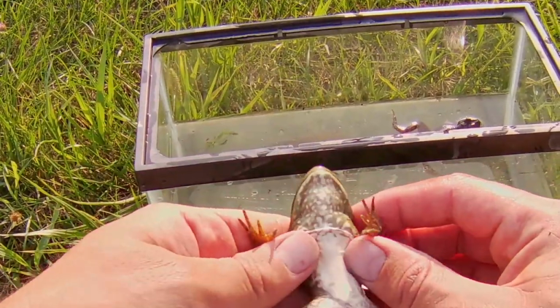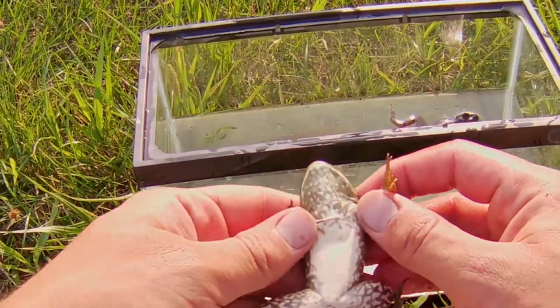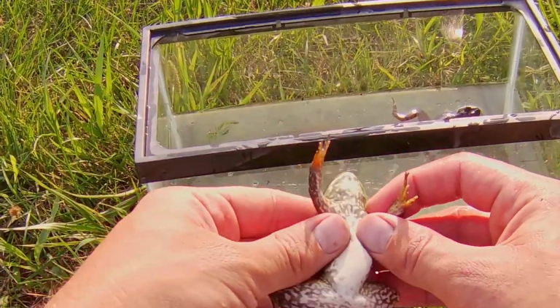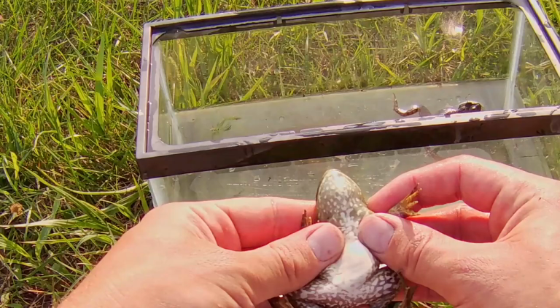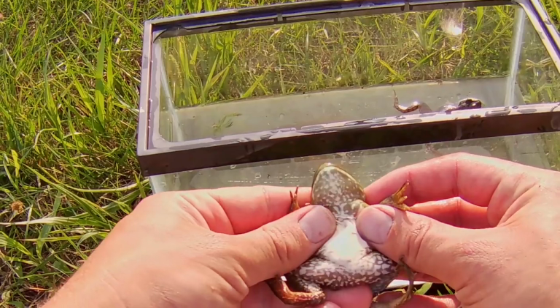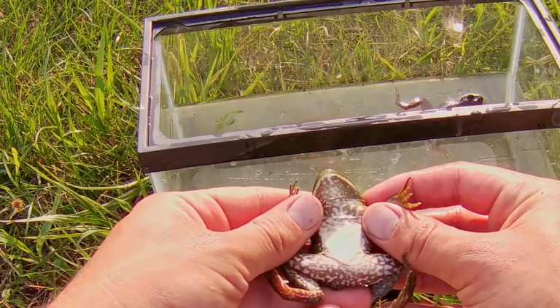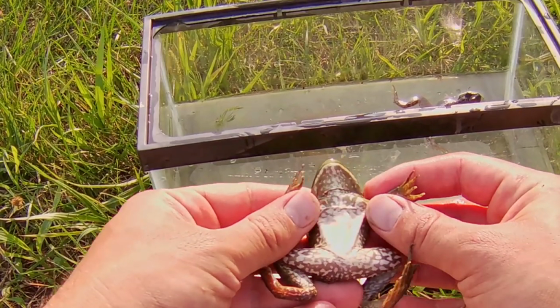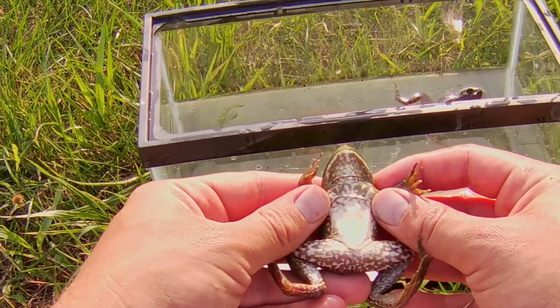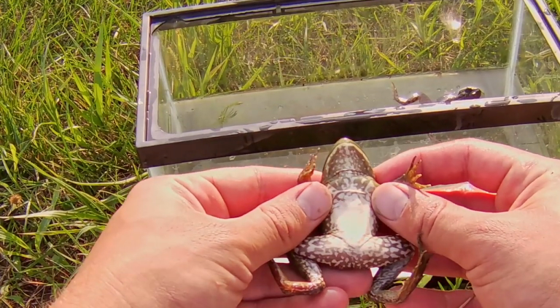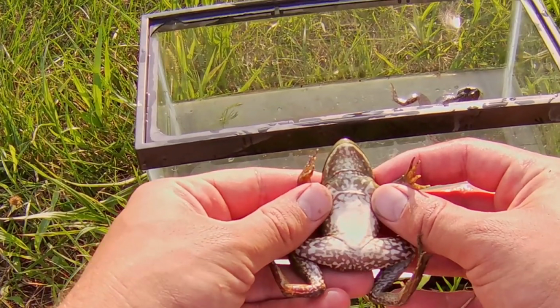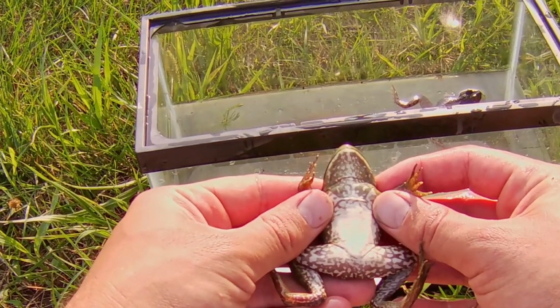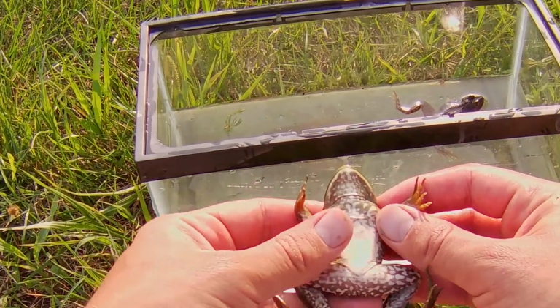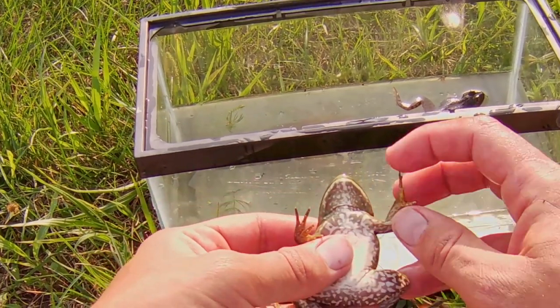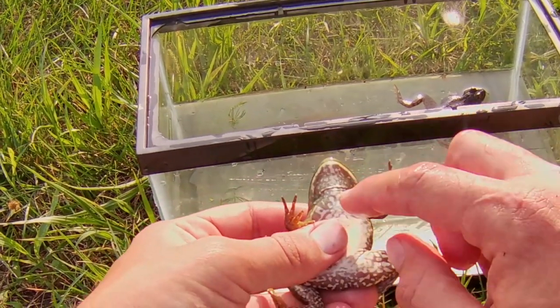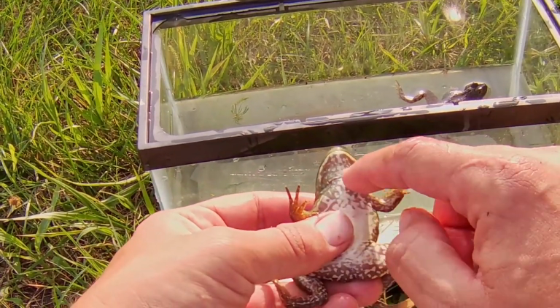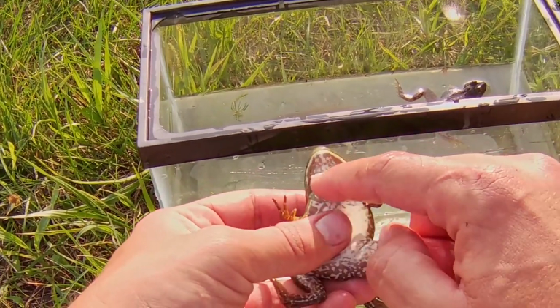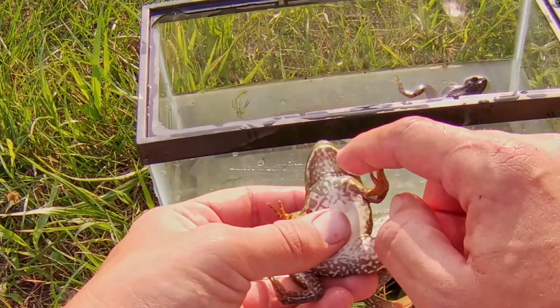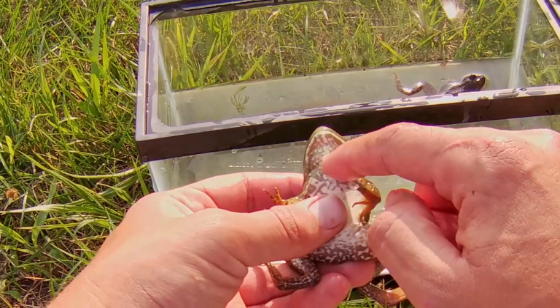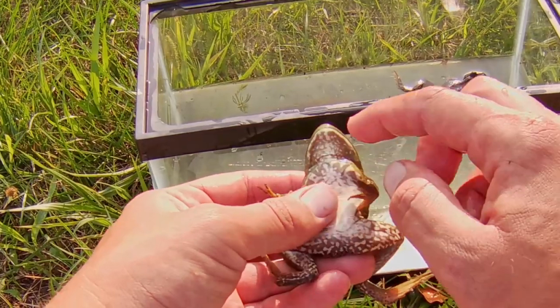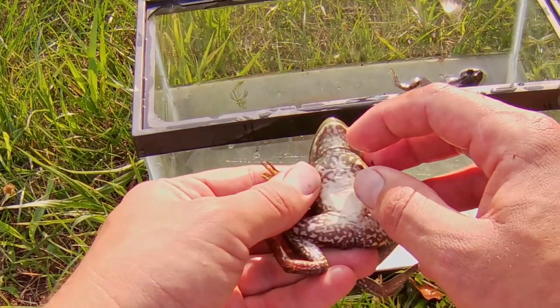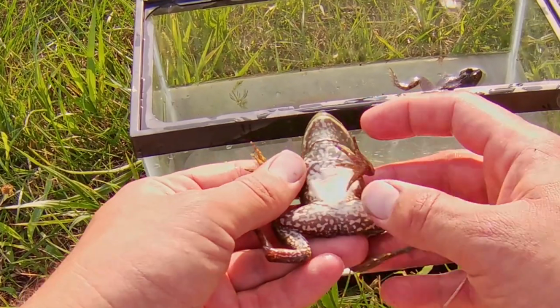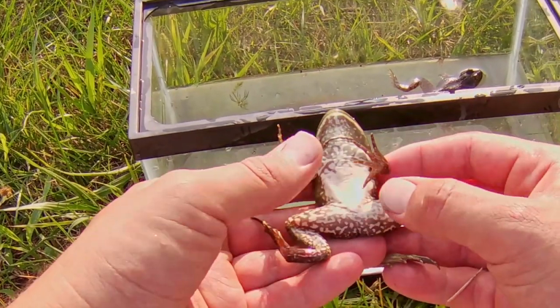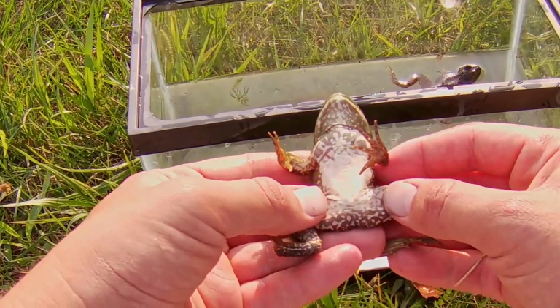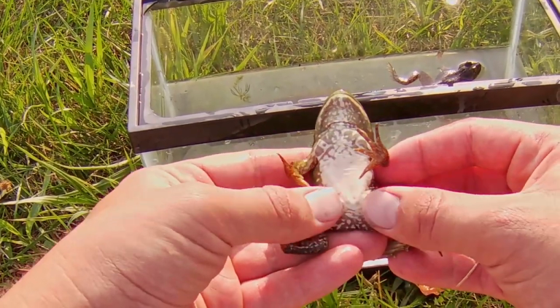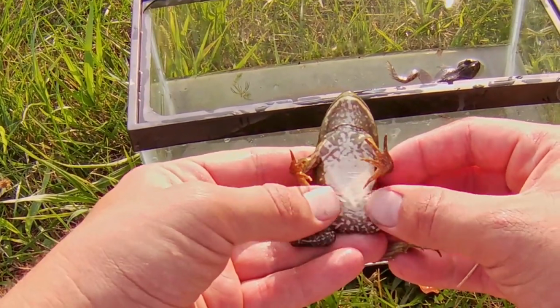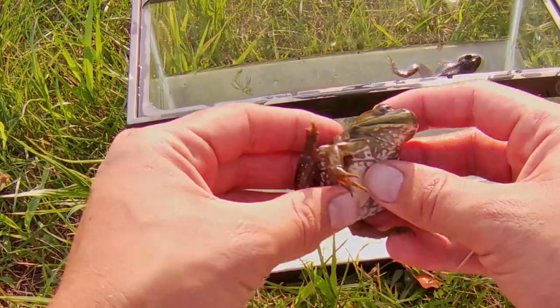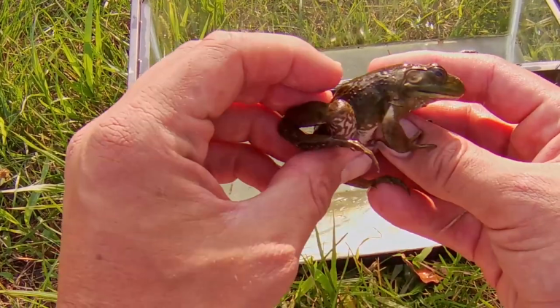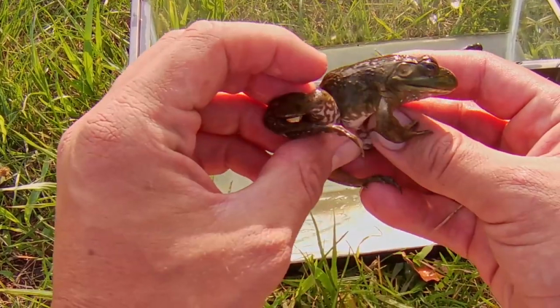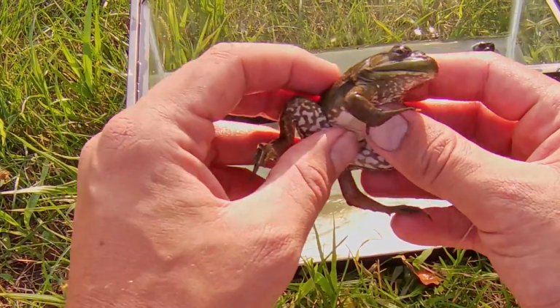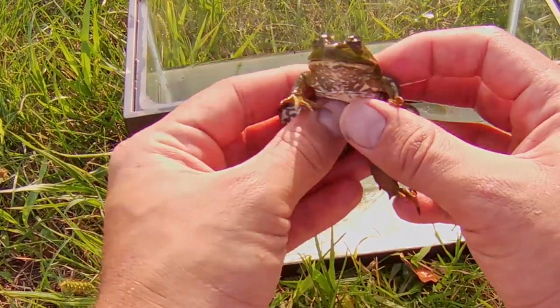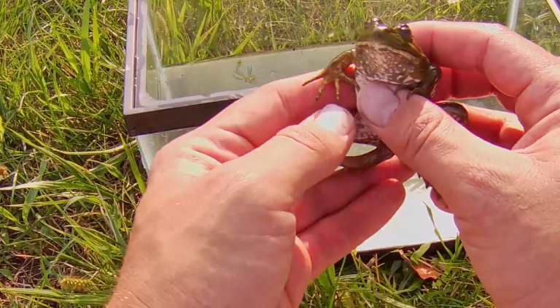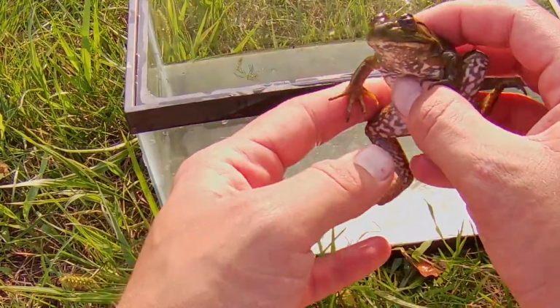What you'll notice in bullfrogs is that they have a white belly with gray mottling on the throat and the lower legs. And so this is a bullfrog.